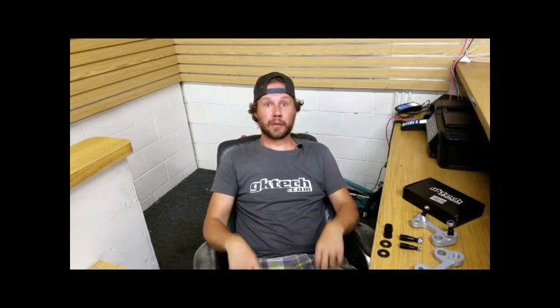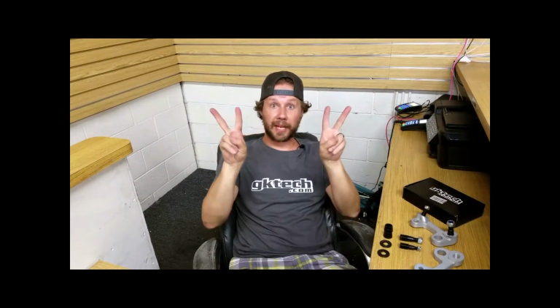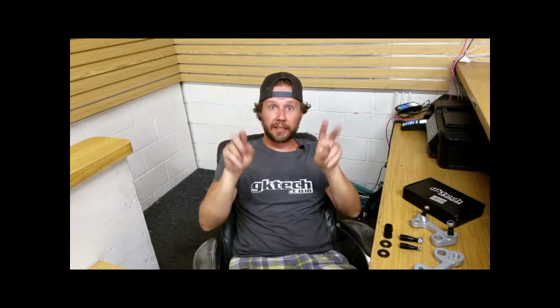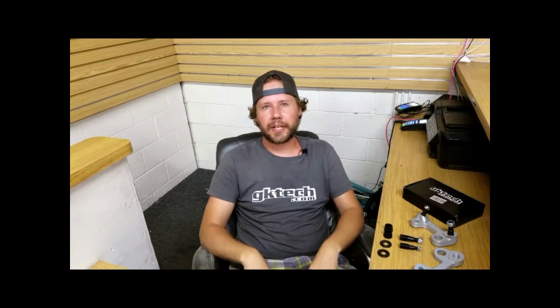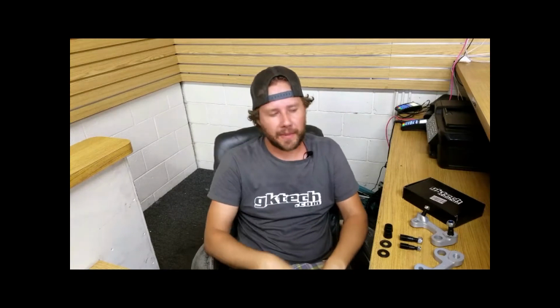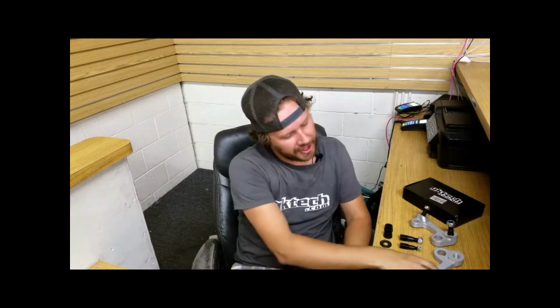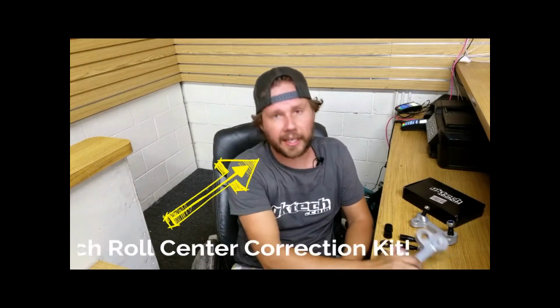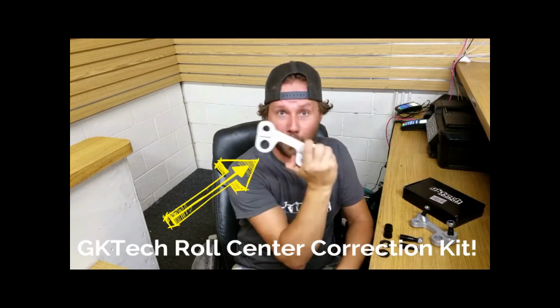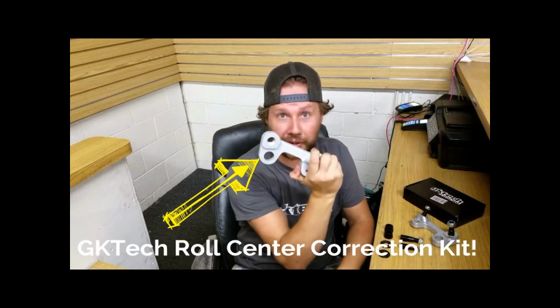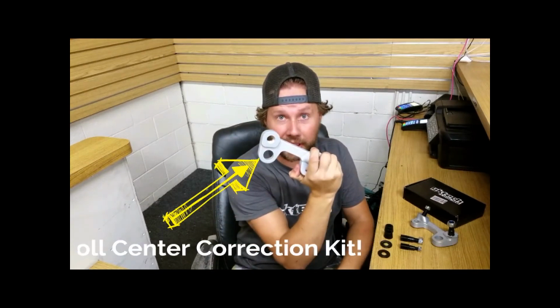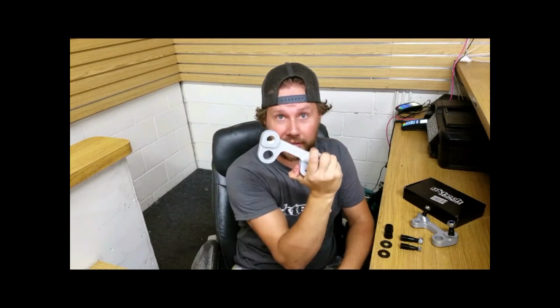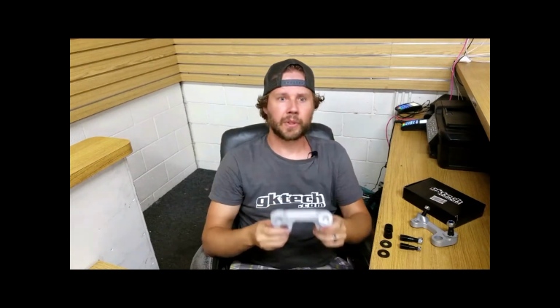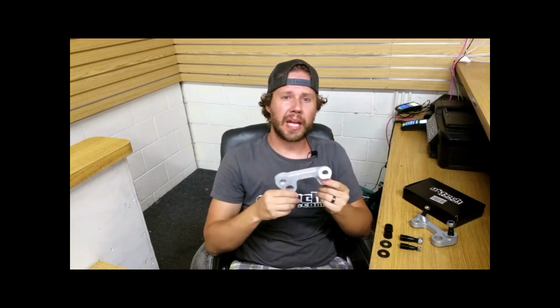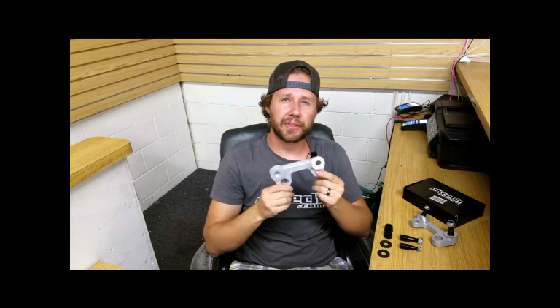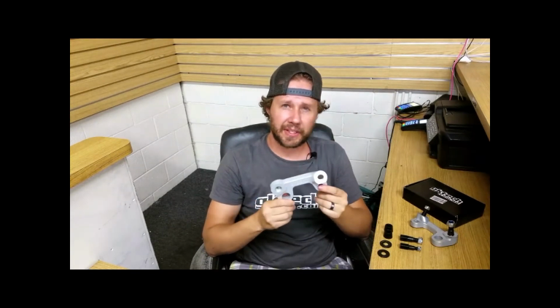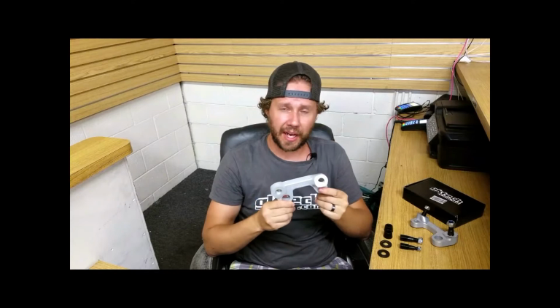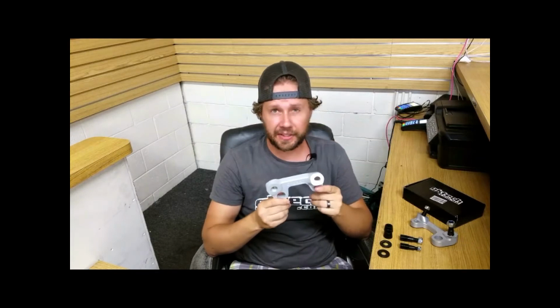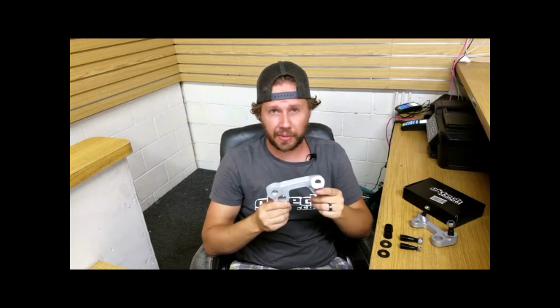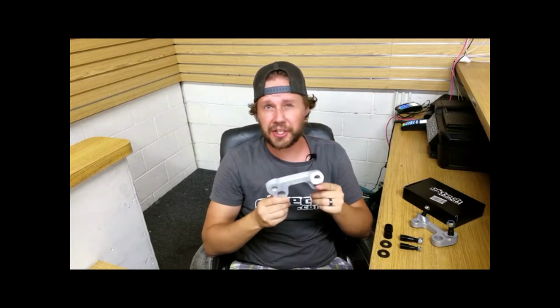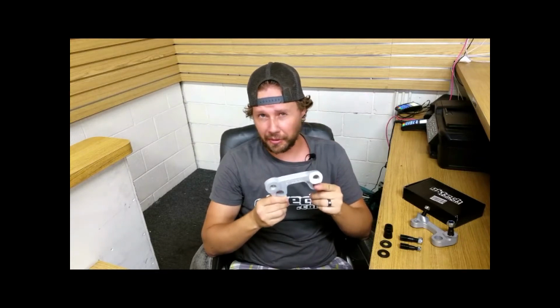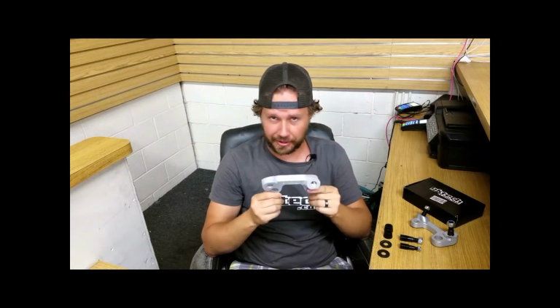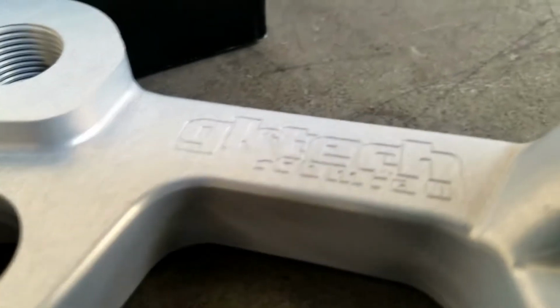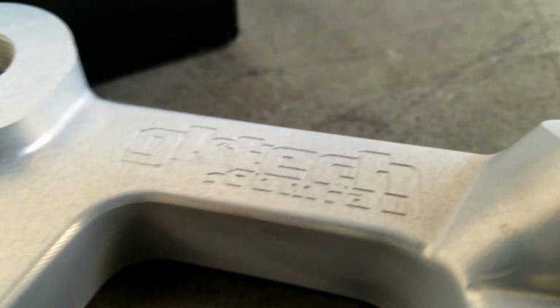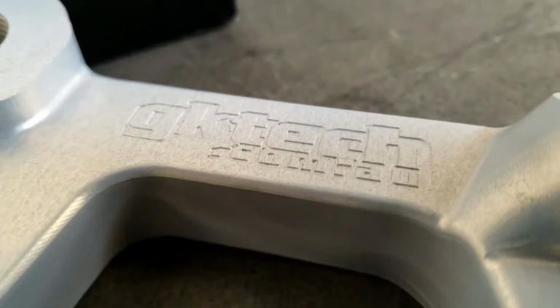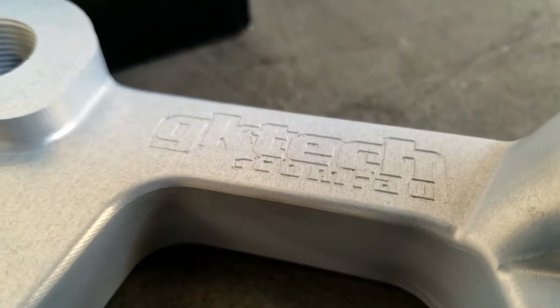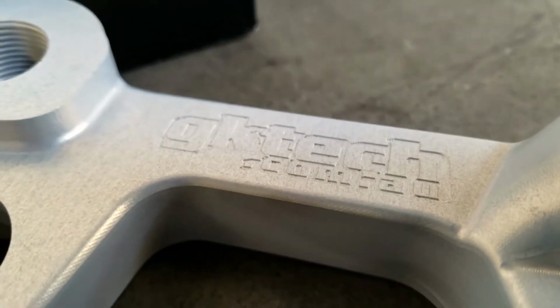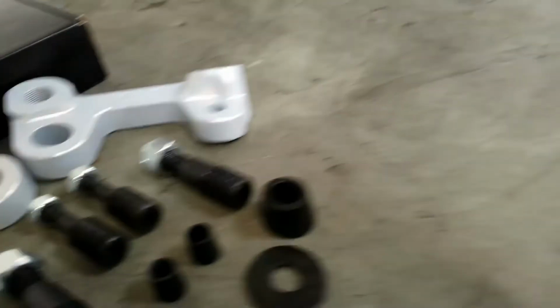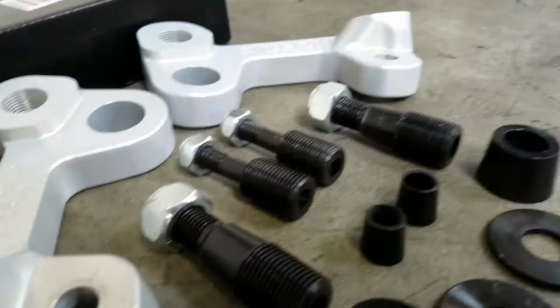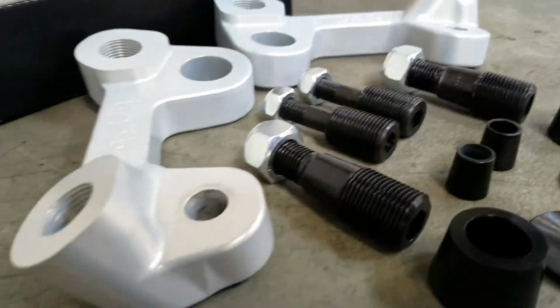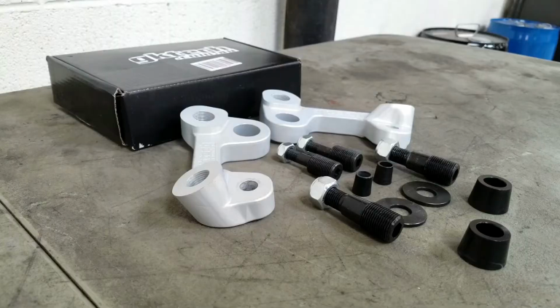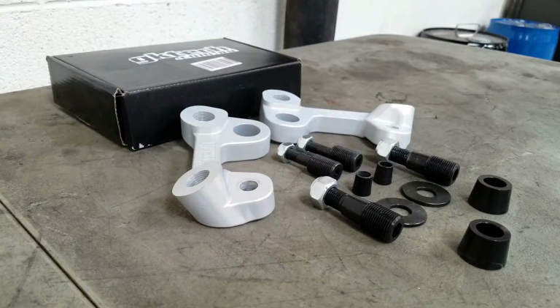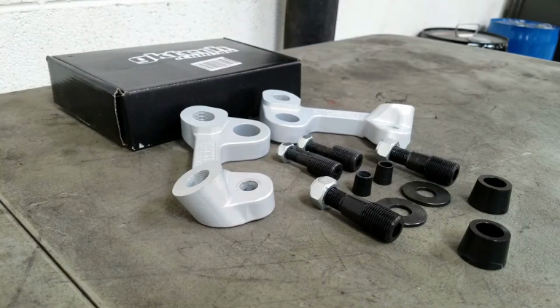What's up guys? Here today to talk about the GKTEC roll center correction kits. What we have here is a 7075 T6 aluminum engineered little wonder. These are going to provide you with a bolt-on 40 millimeters of roll center correction and bump steer correction.